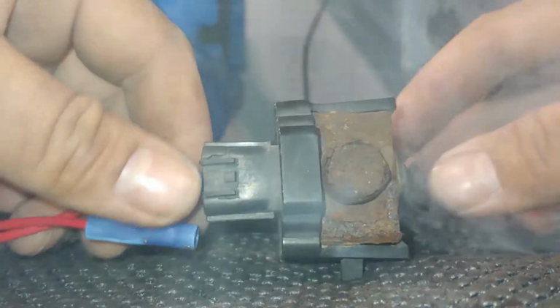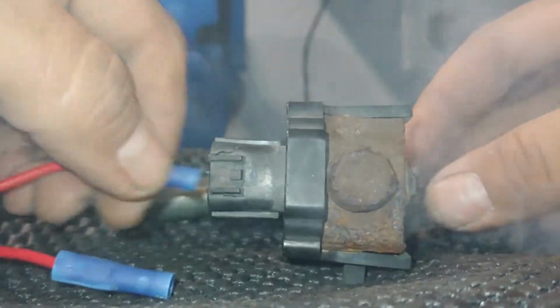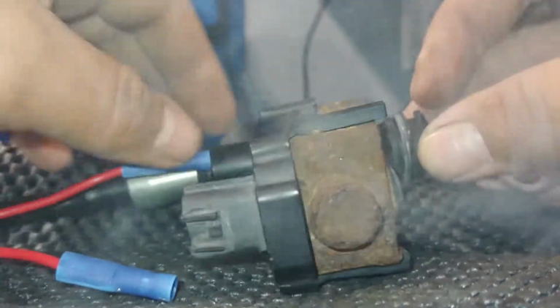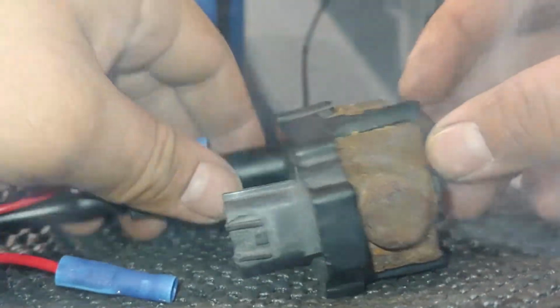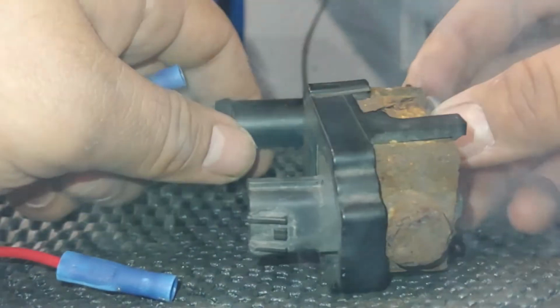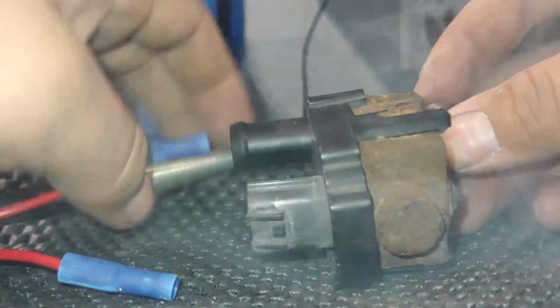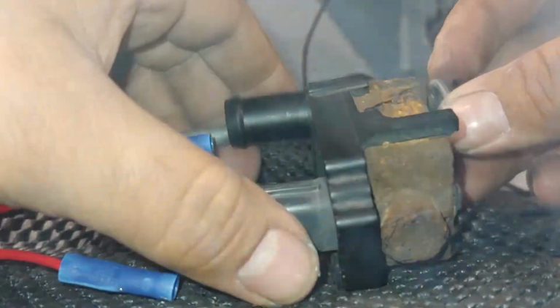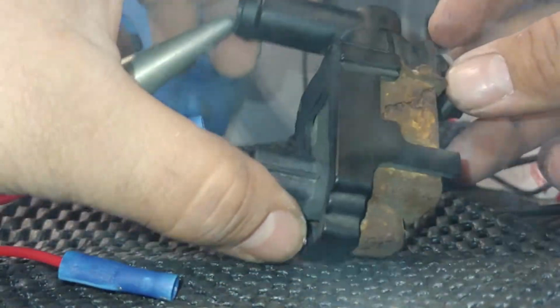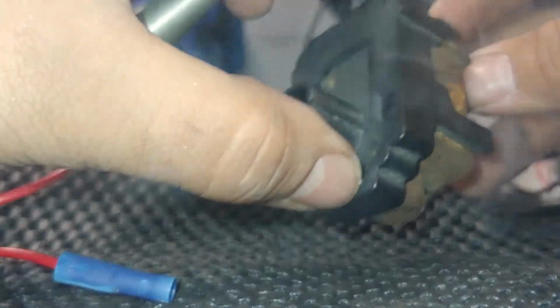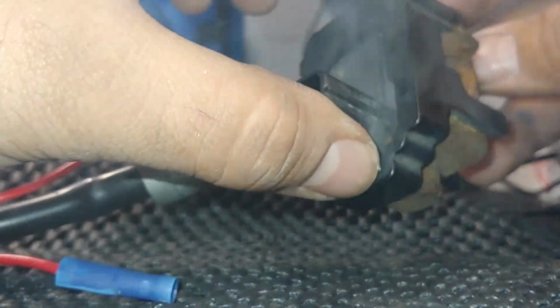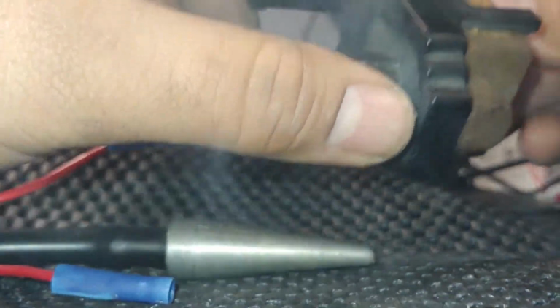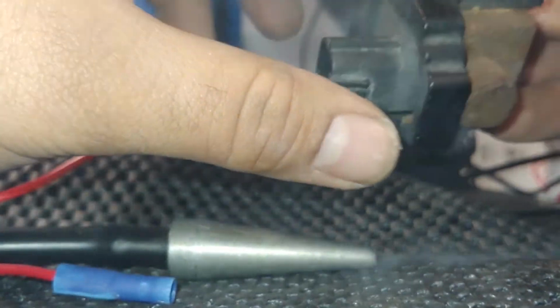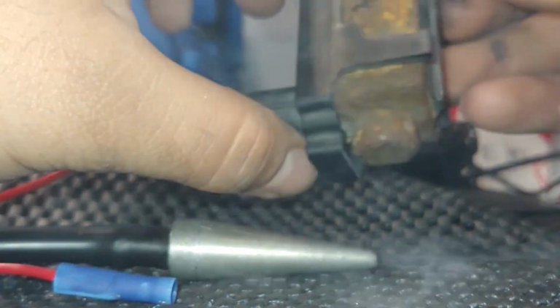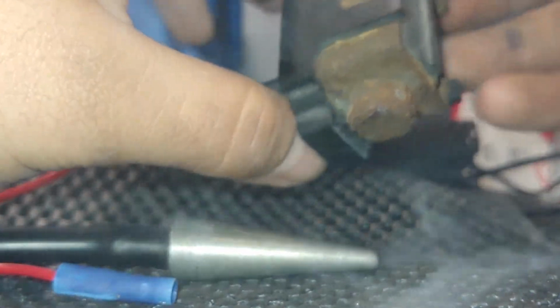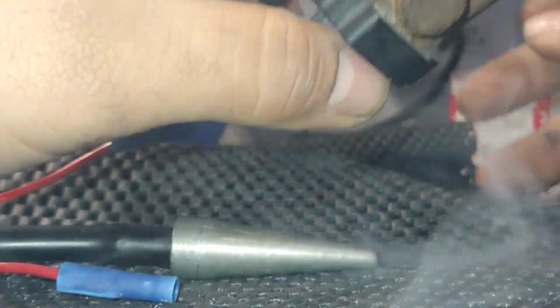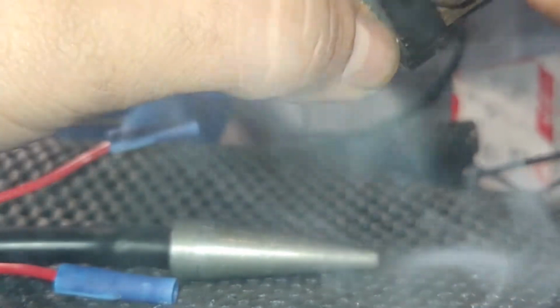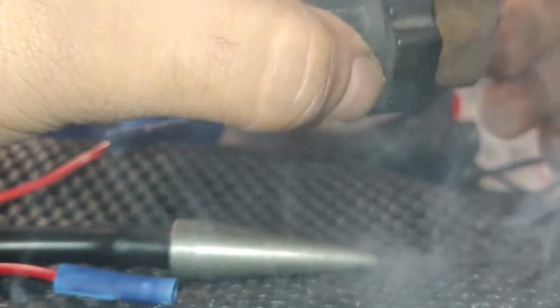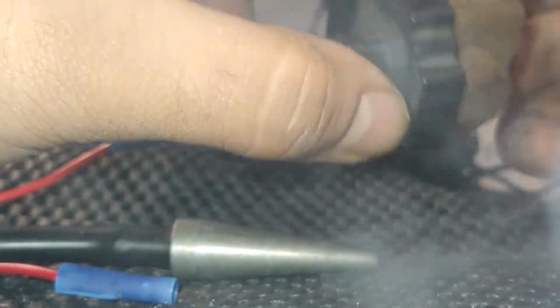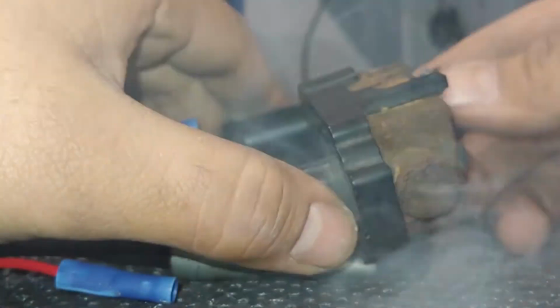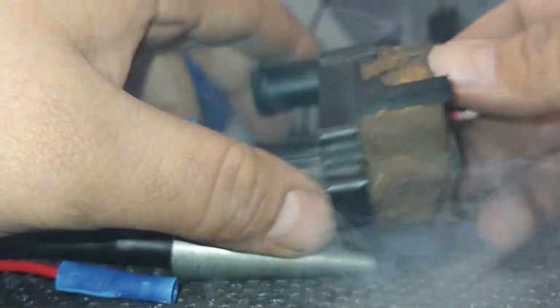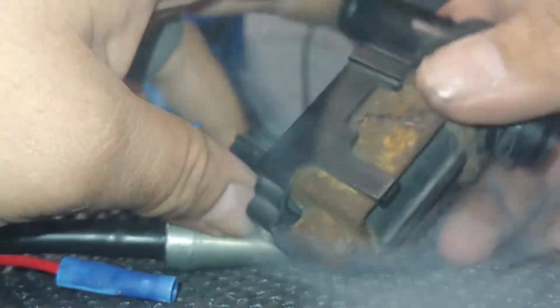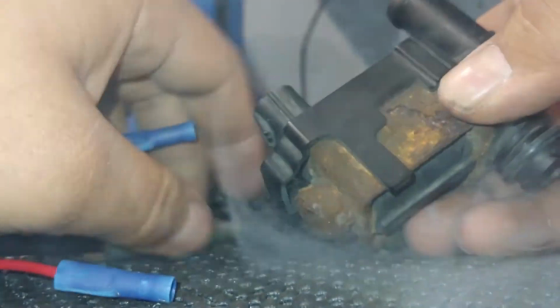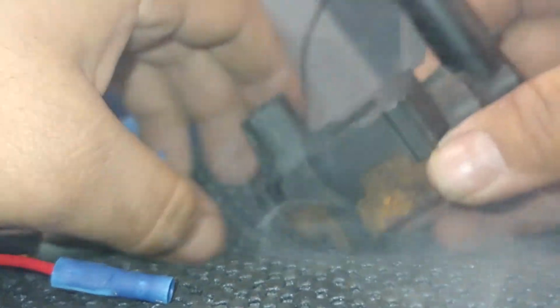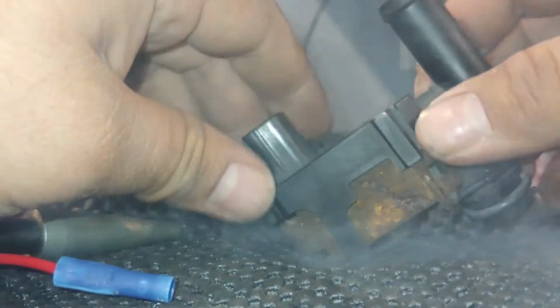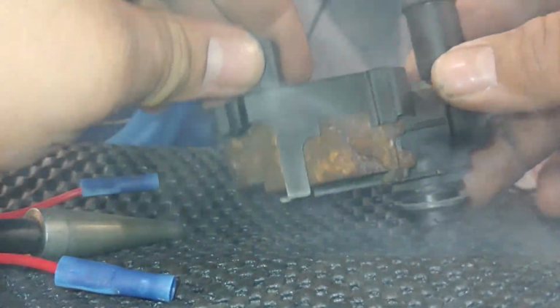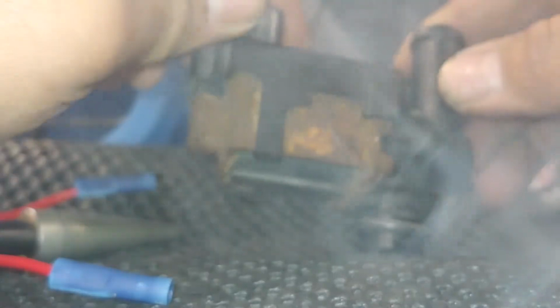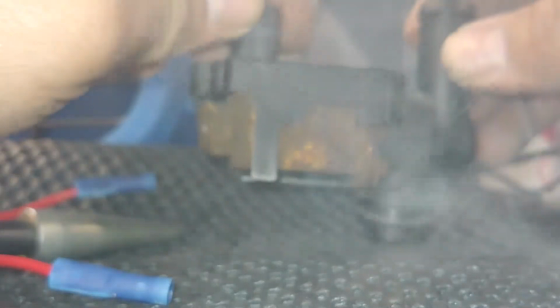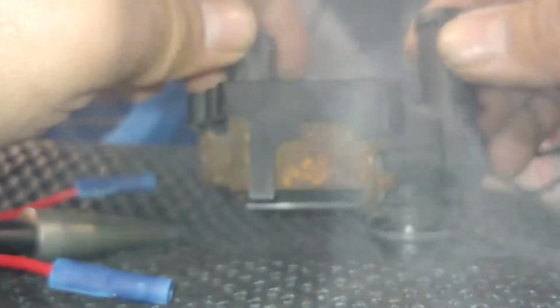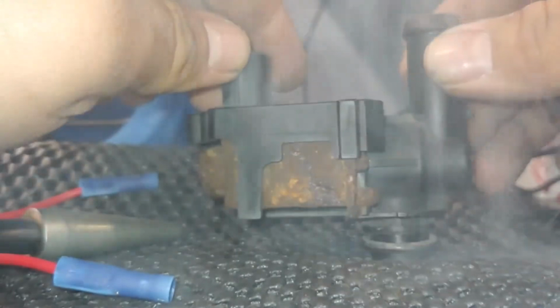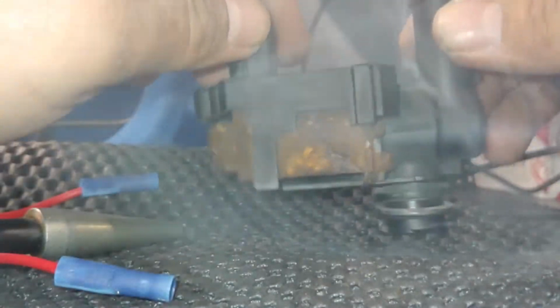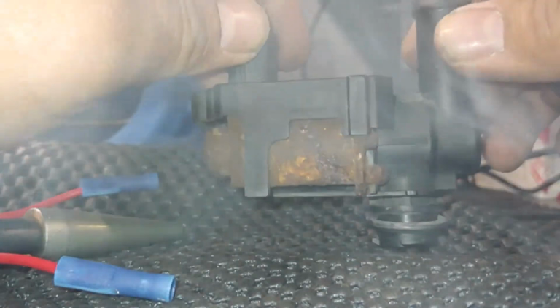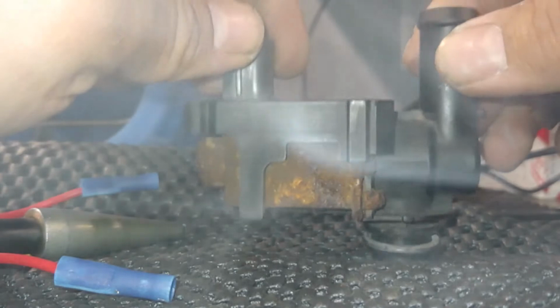So this is an indication that this solenoid vent is actually faulty. Hope you like this video. If it was helpful, please subscribe. Thanks for watching.